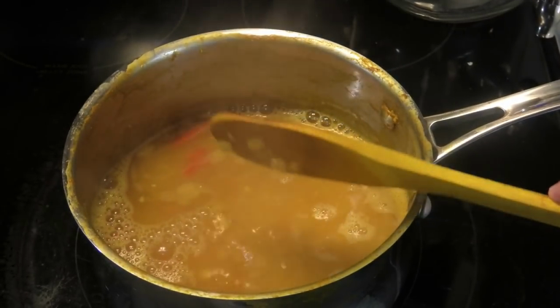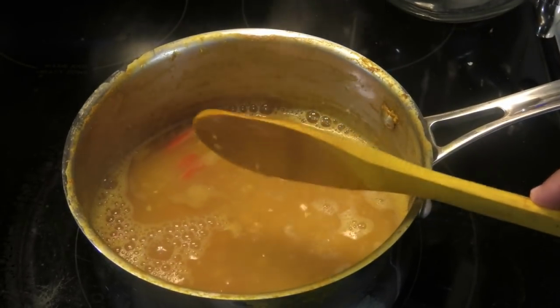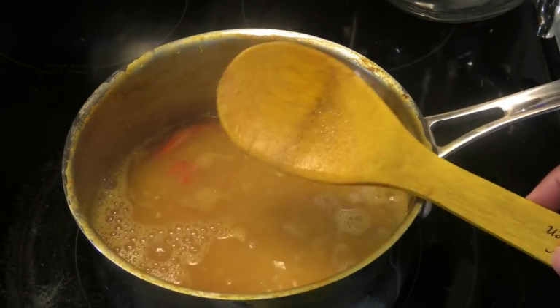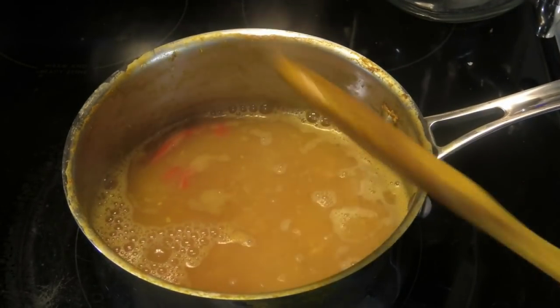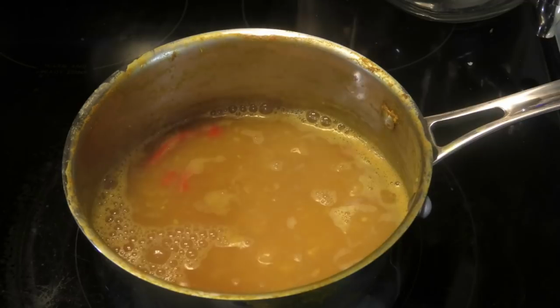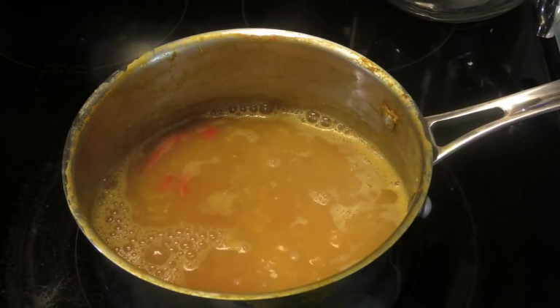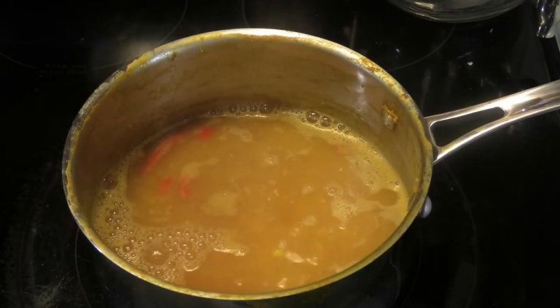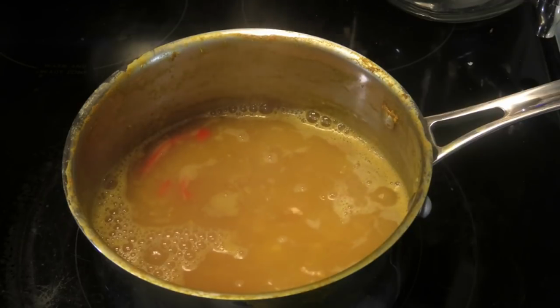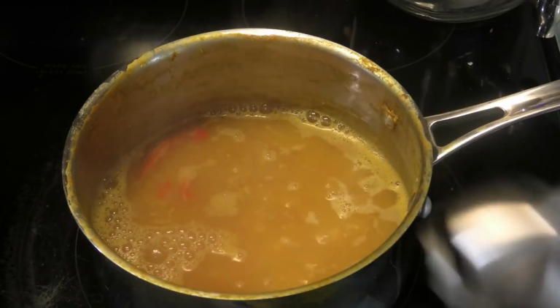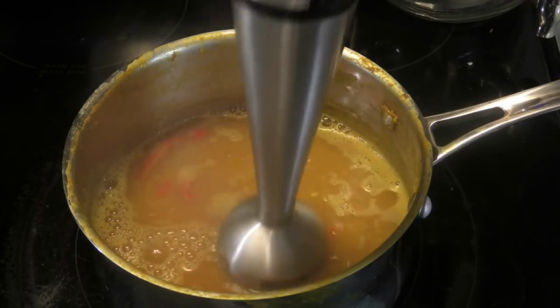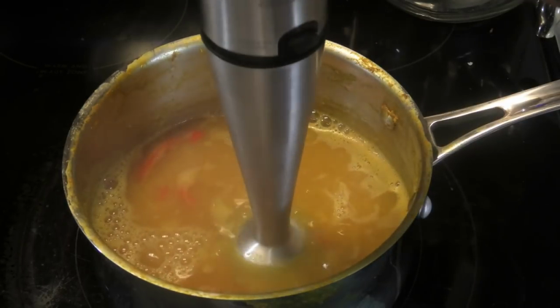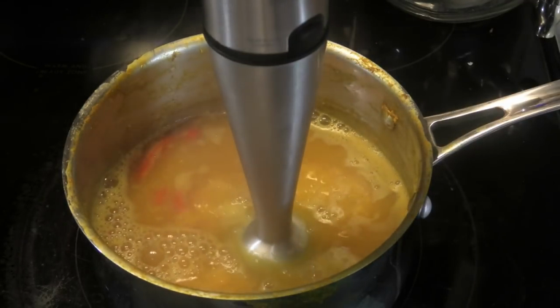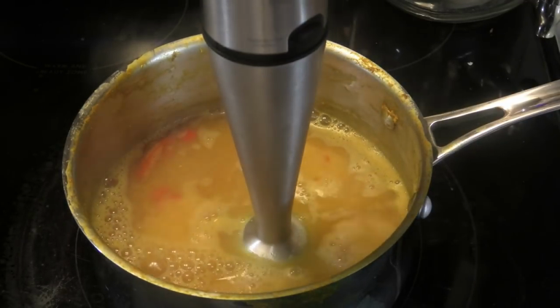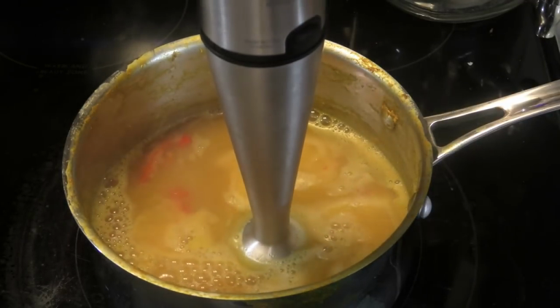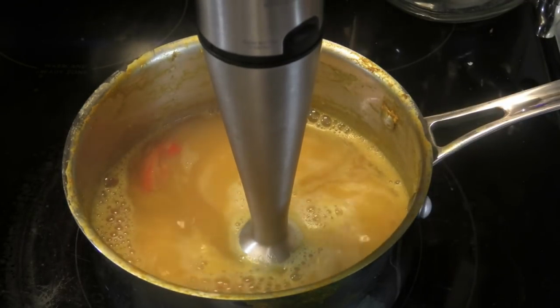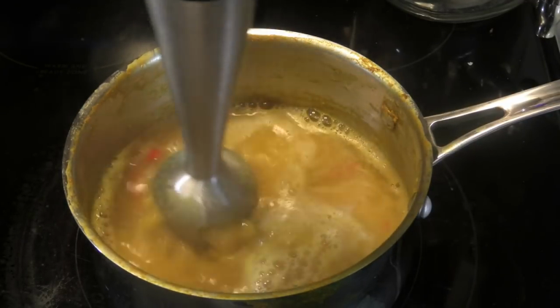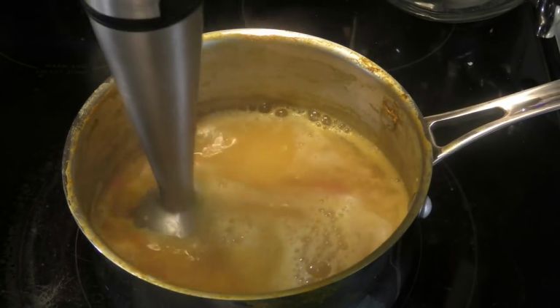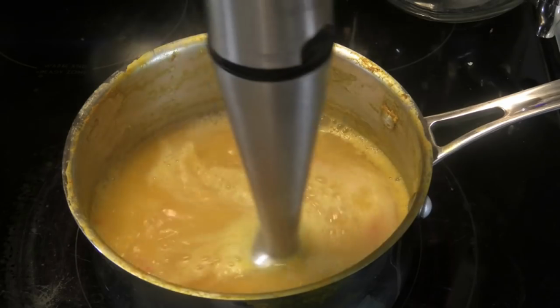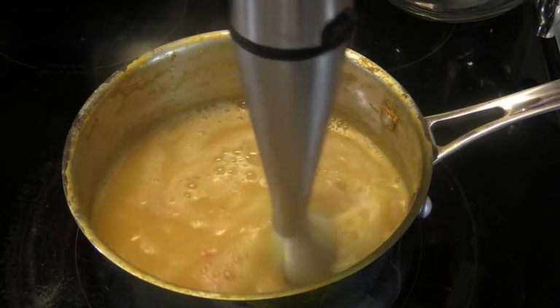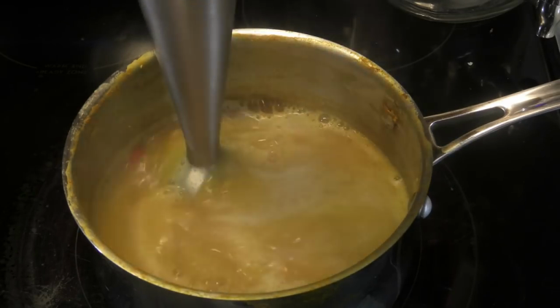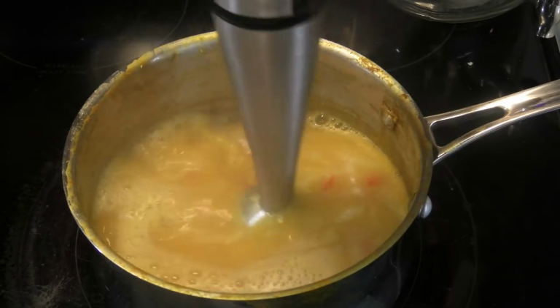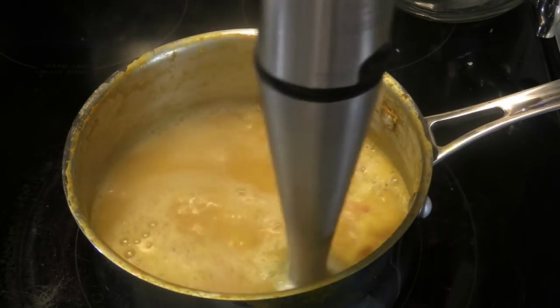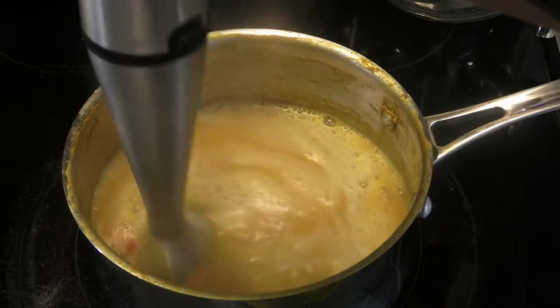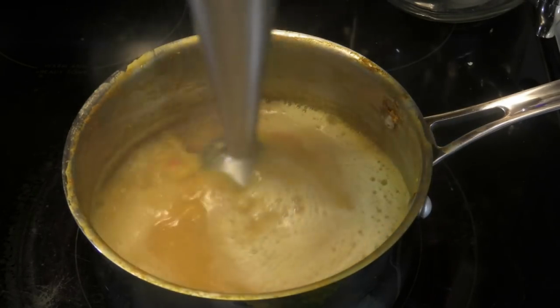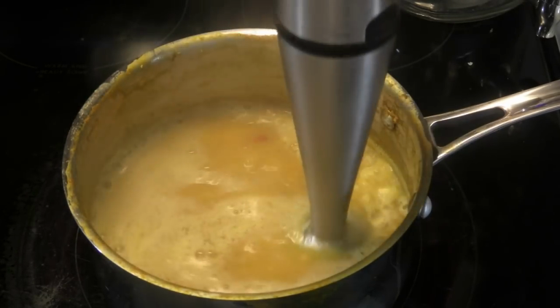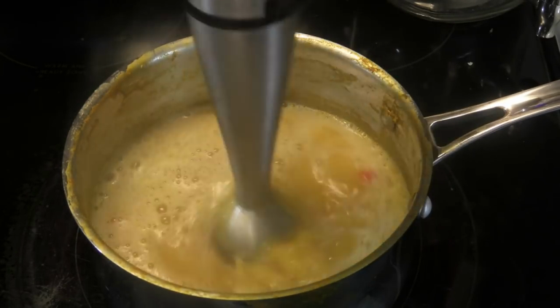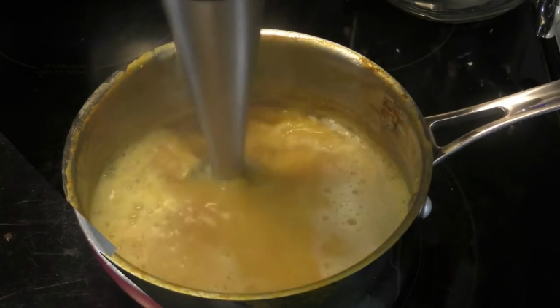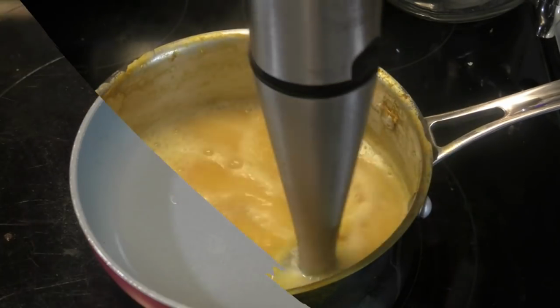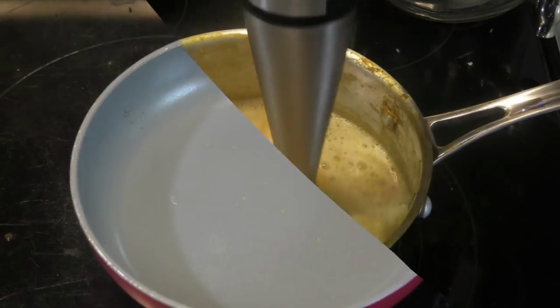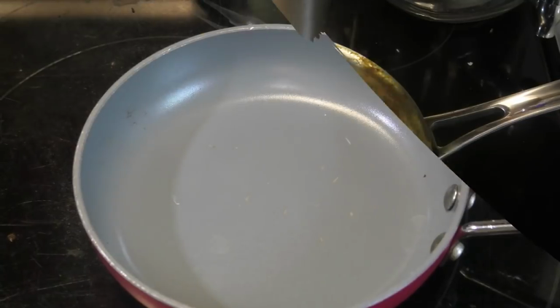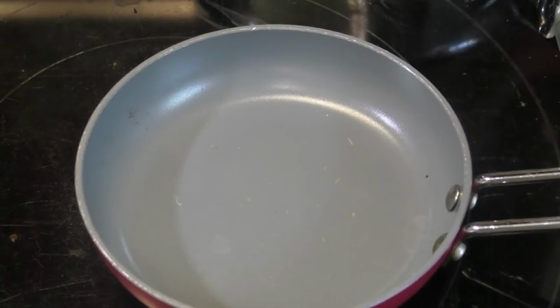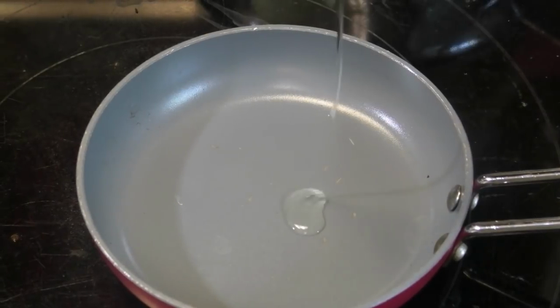For this next part, you can use your stick blender or your swizzle stick, but we want to blend or swizzle the dal until it's very smooth and you see no more dal greens in there. Set aside.